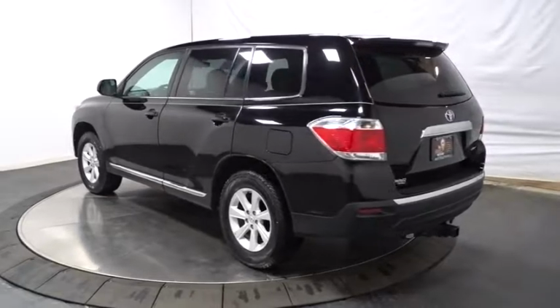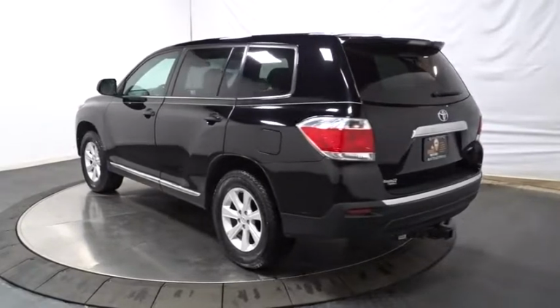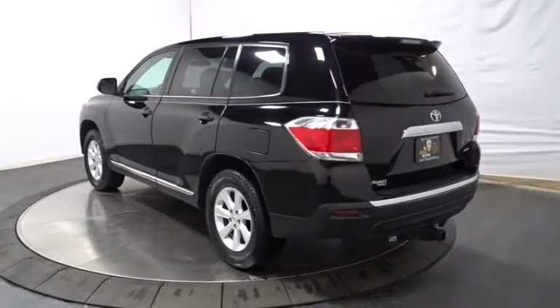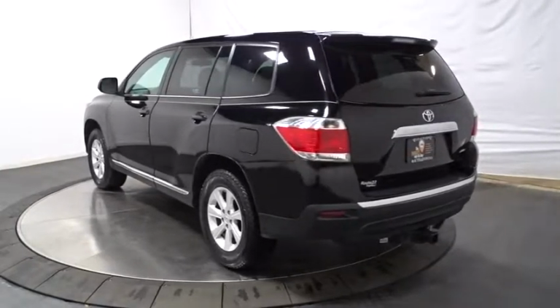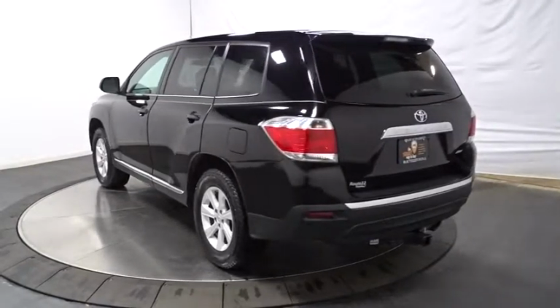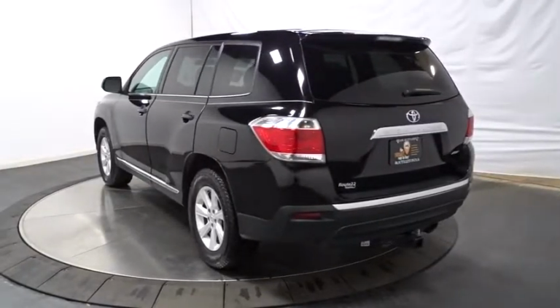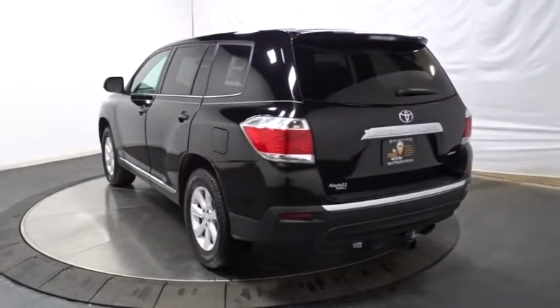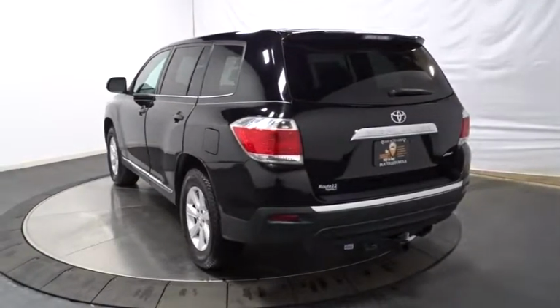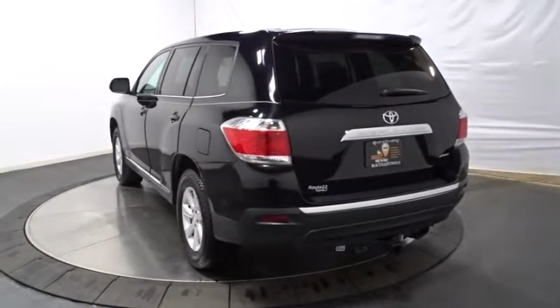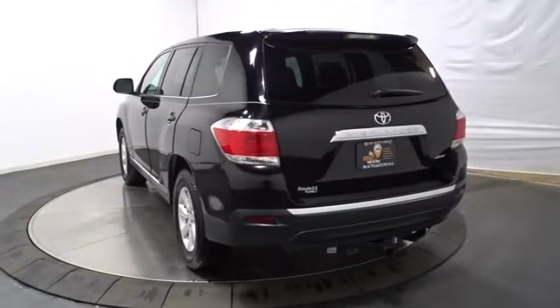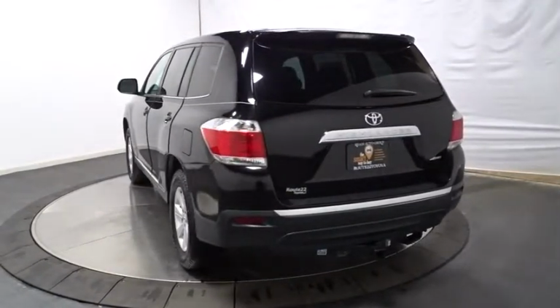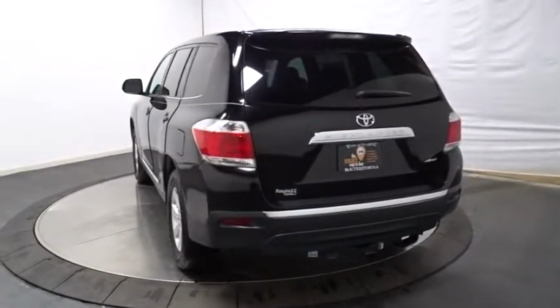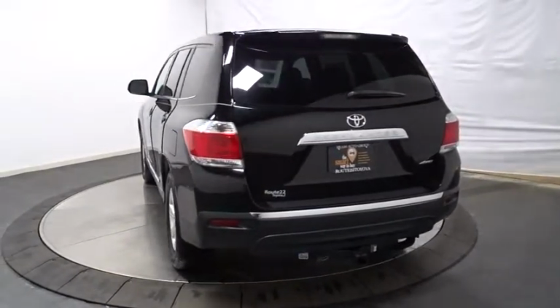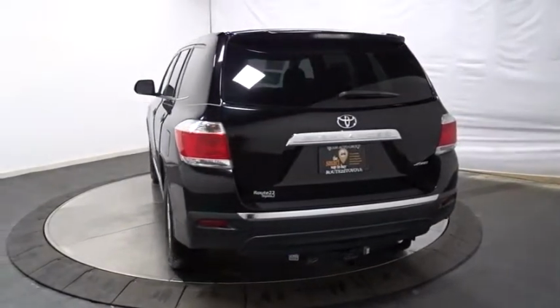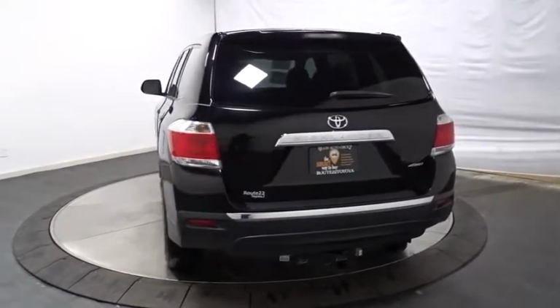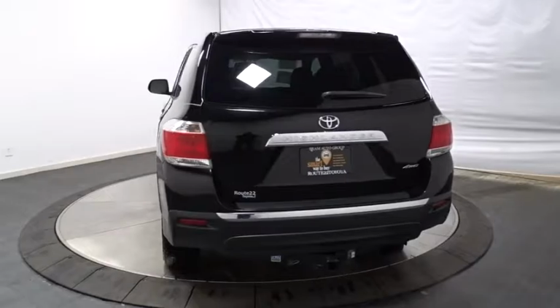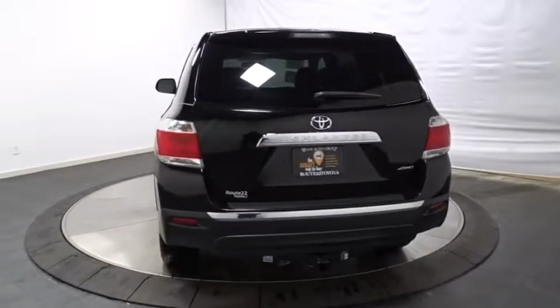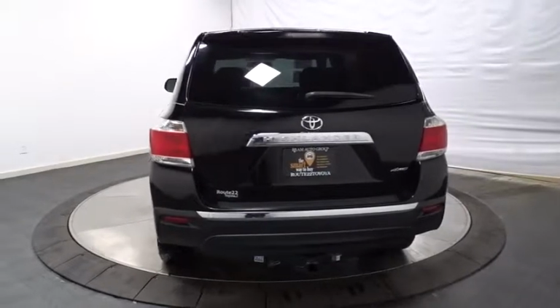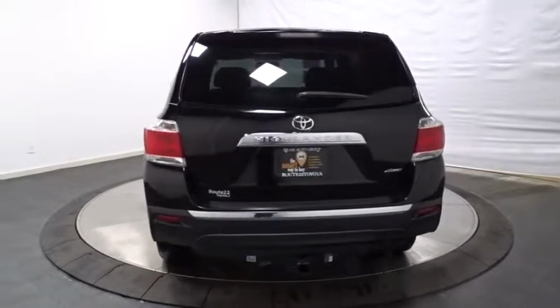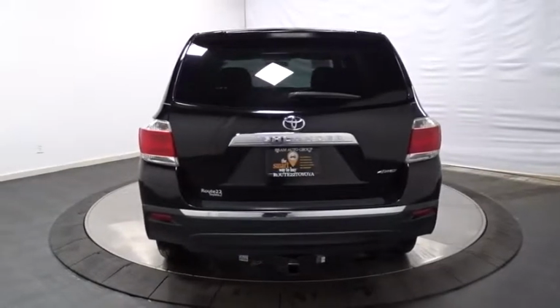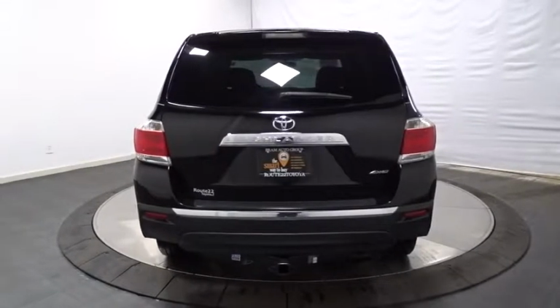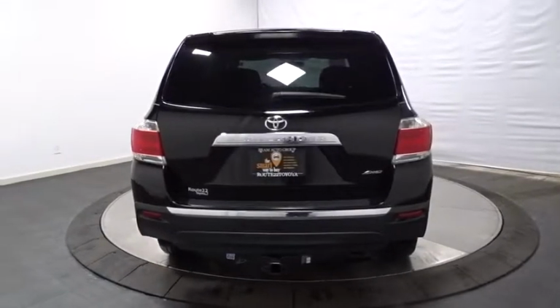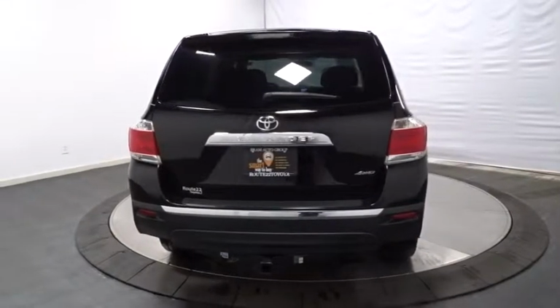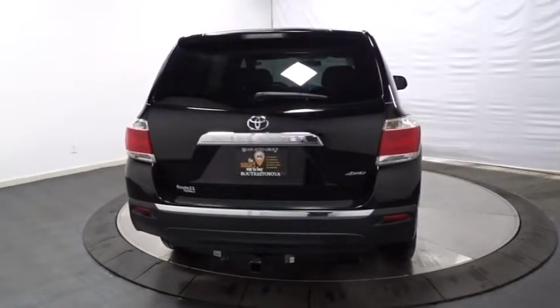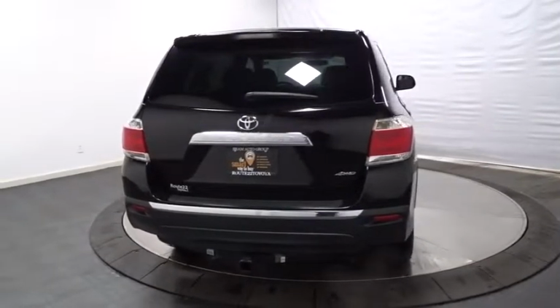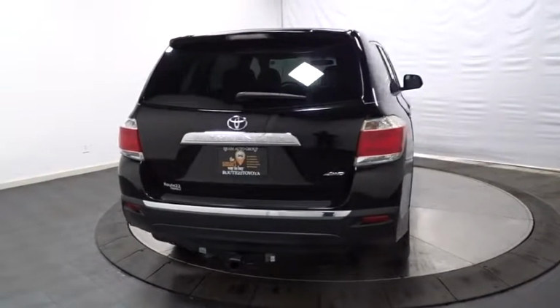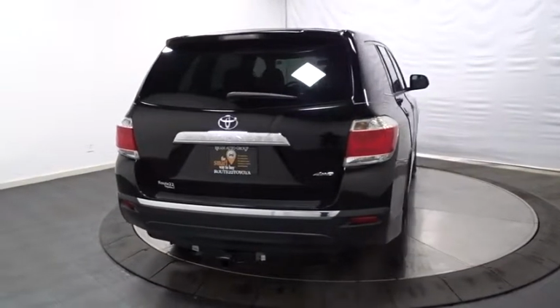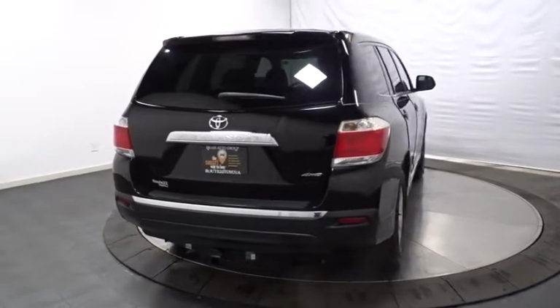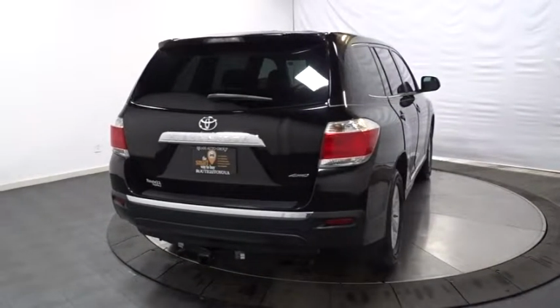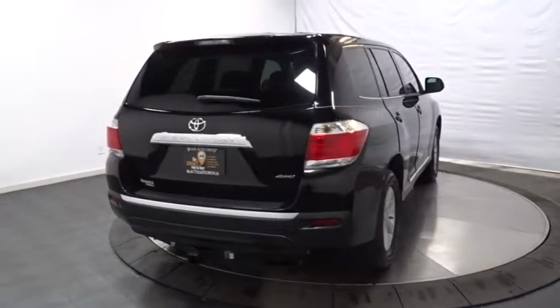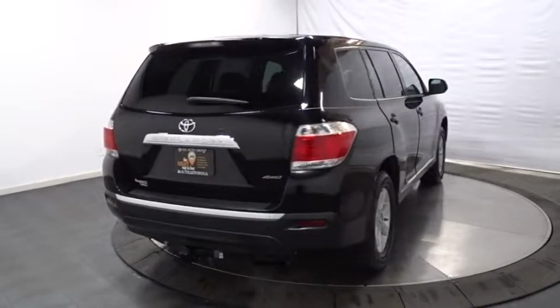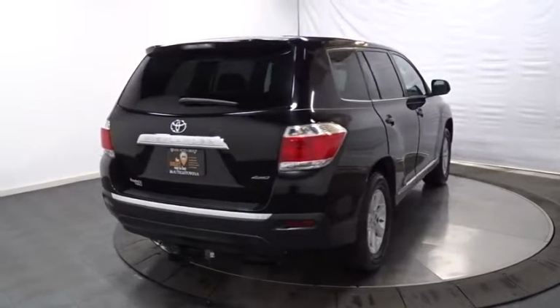This vehicle has less than 40,000 miles. Here are some of this vehicle's great options: all-wheel drive, traction control, stability control, Bluetooth, cruise control.